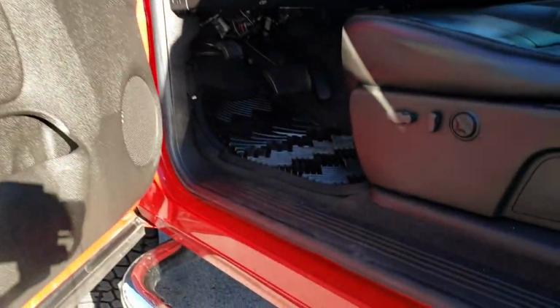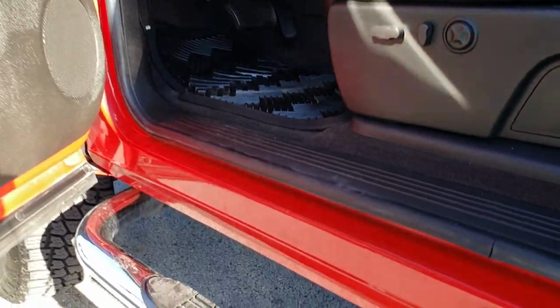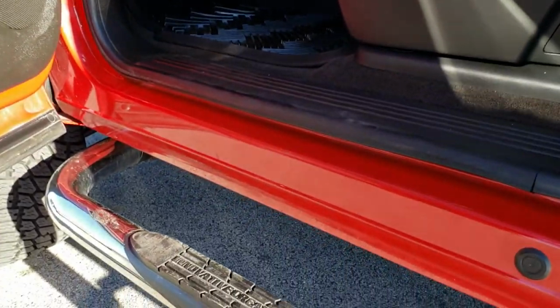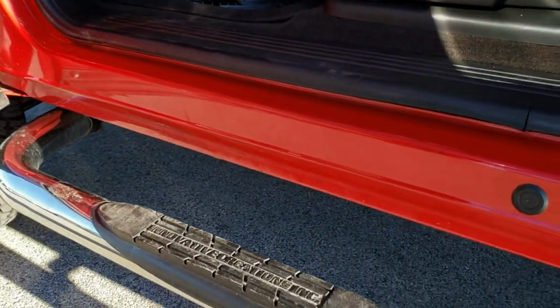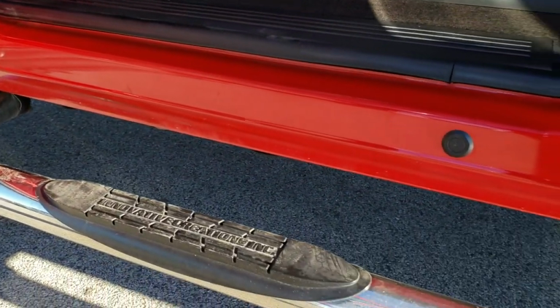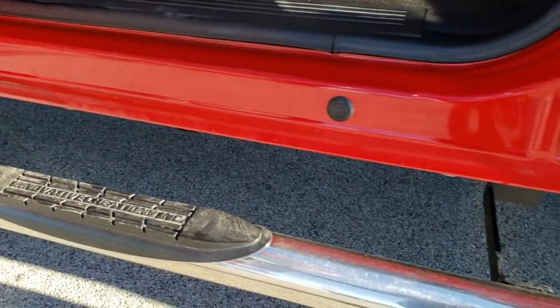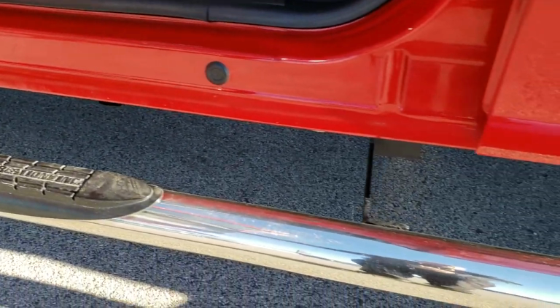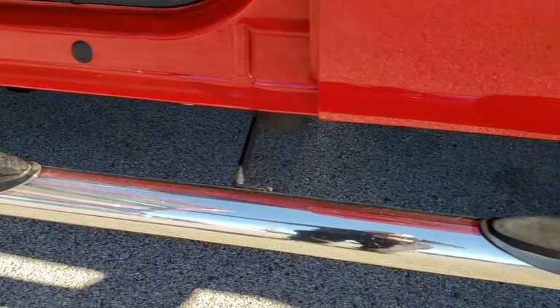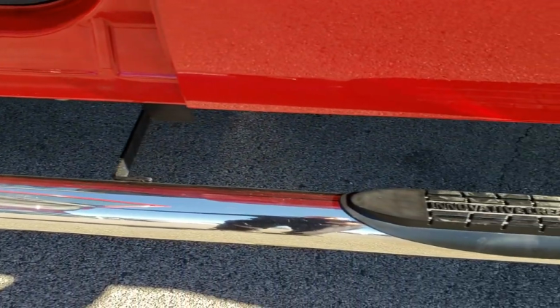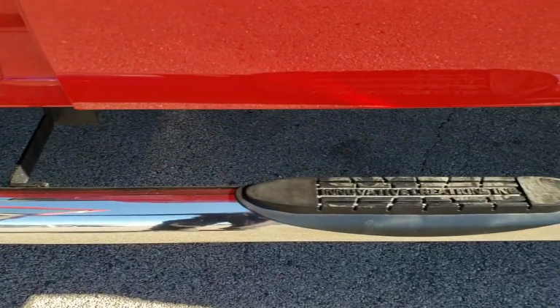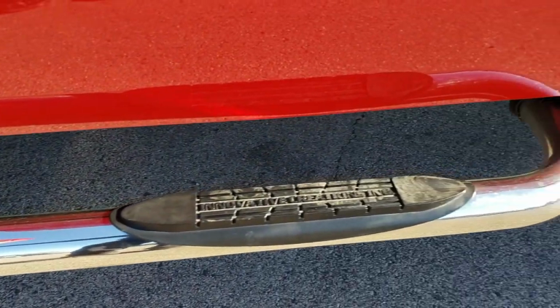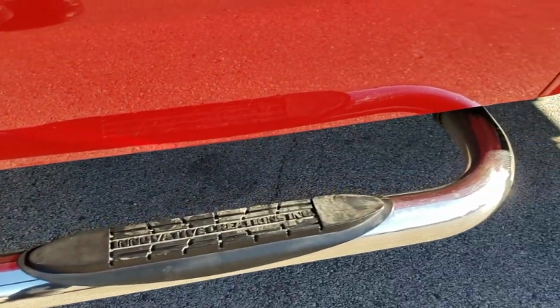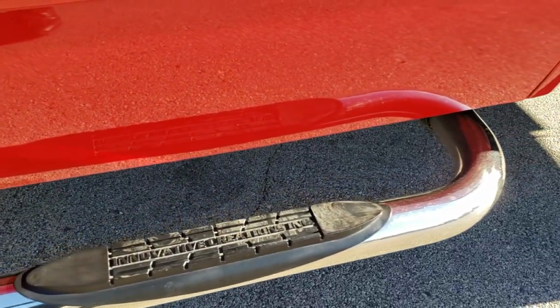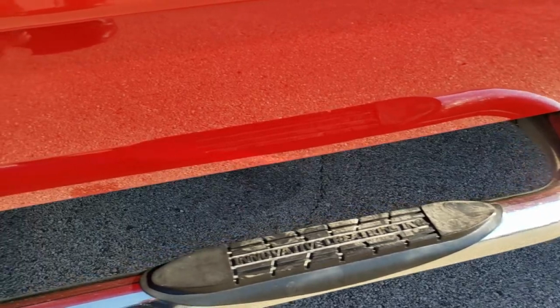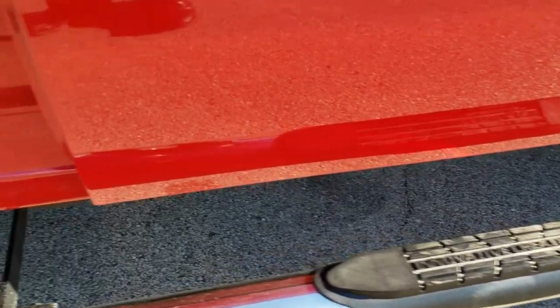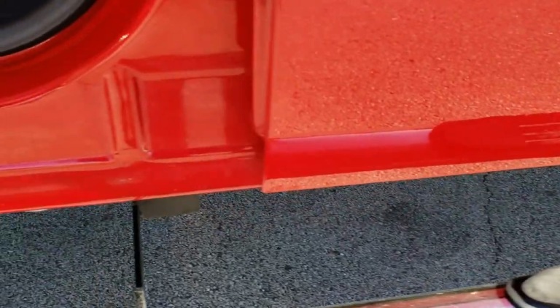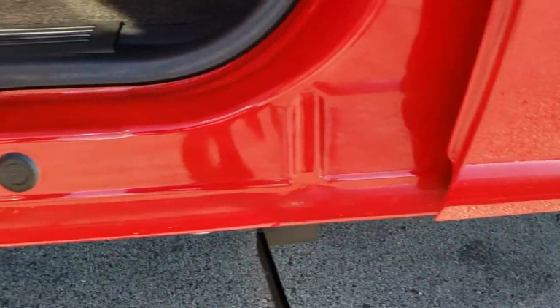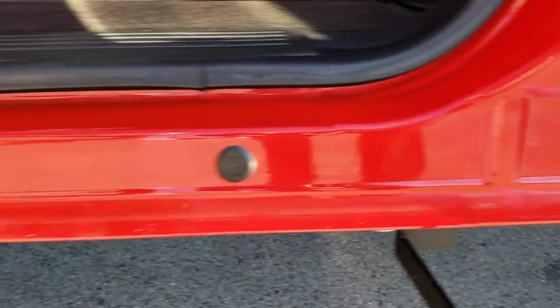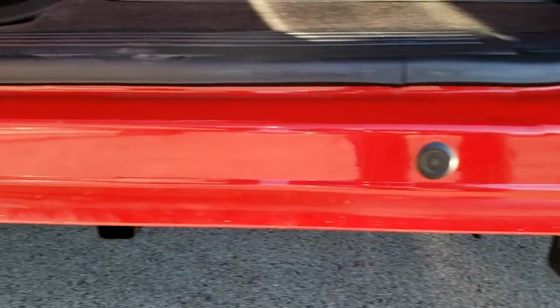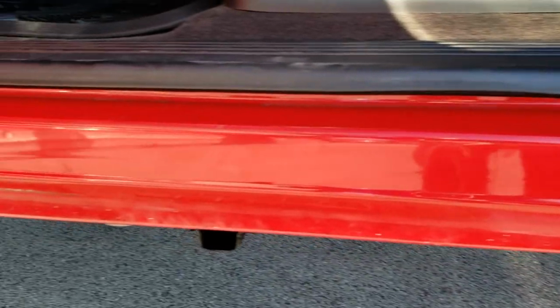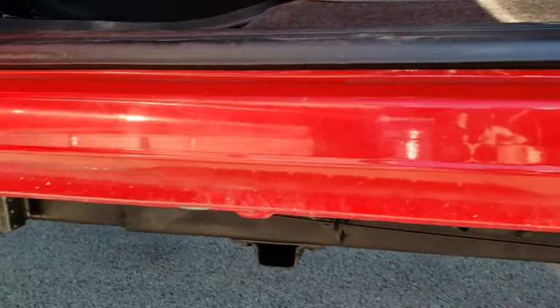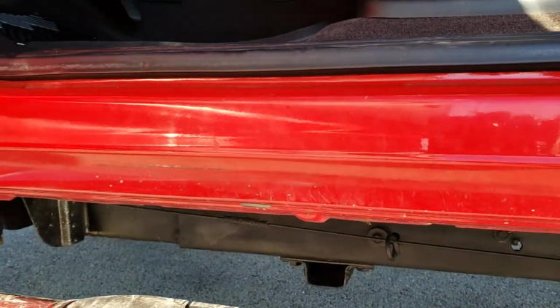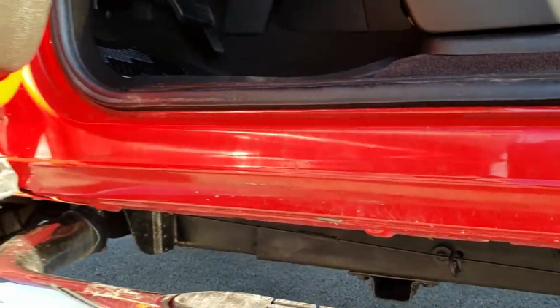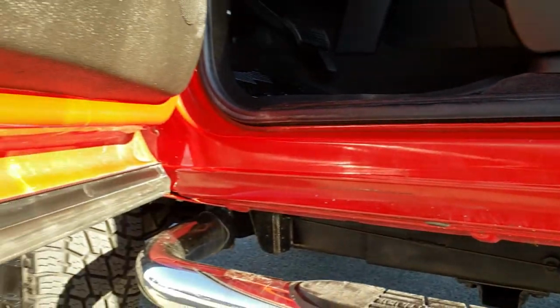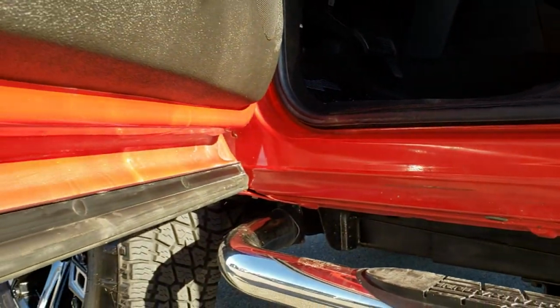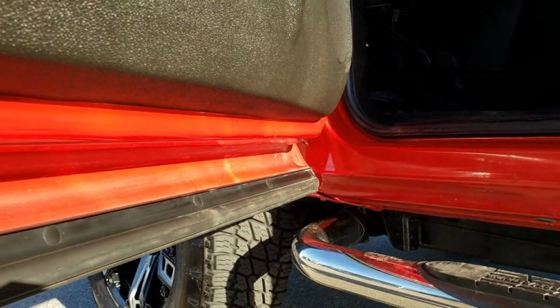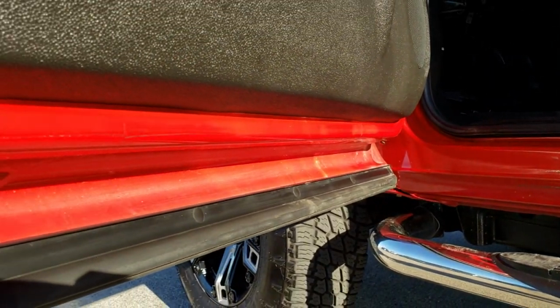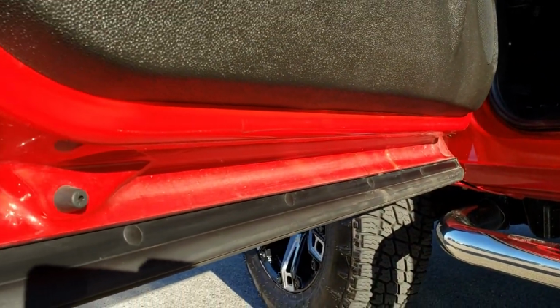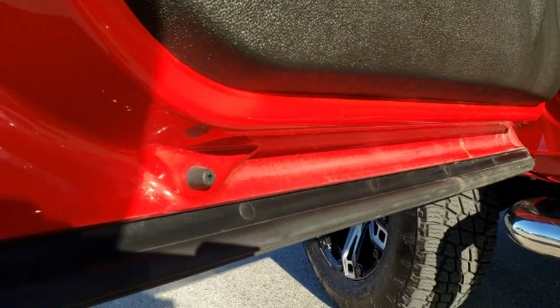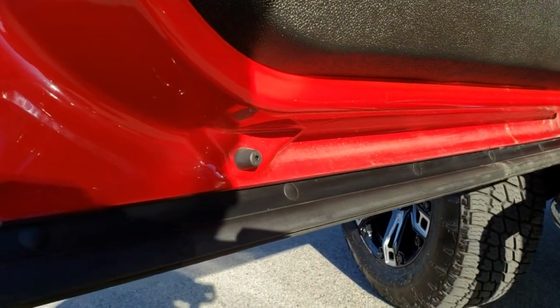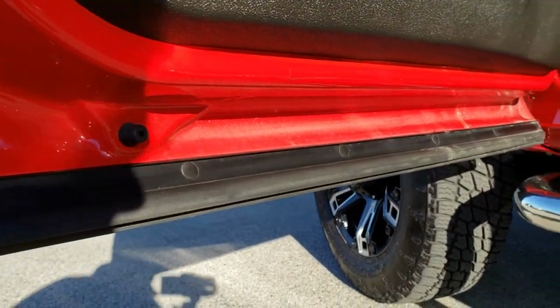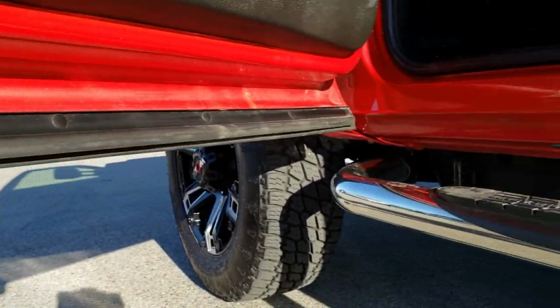It has some Innovative Creations chrome step bars. You can see just how clean those lower rockers are. The bottoms of the doors are in excellent shape as well.